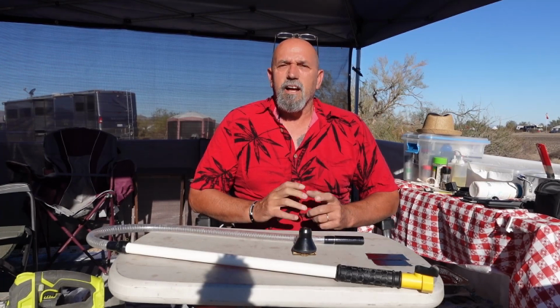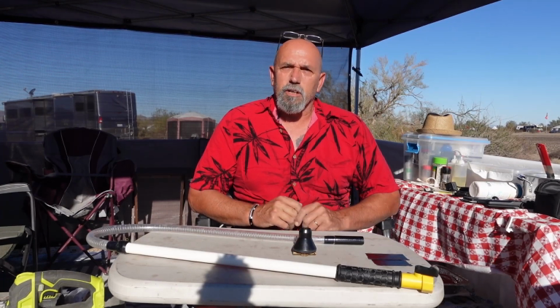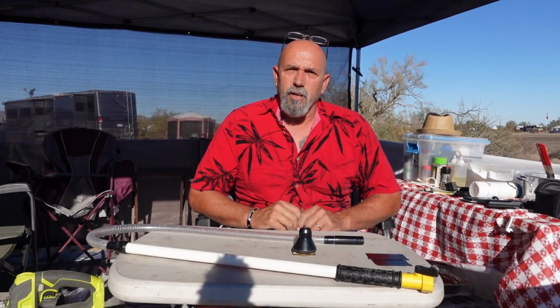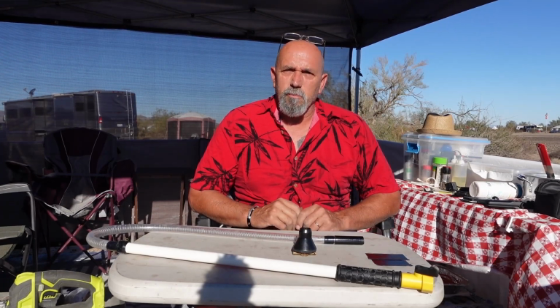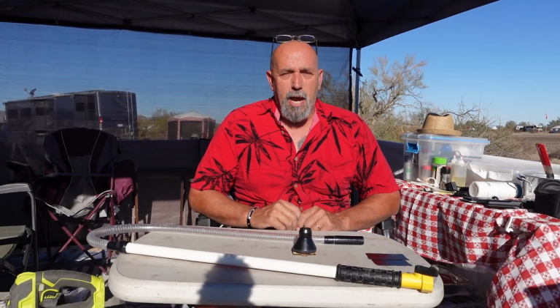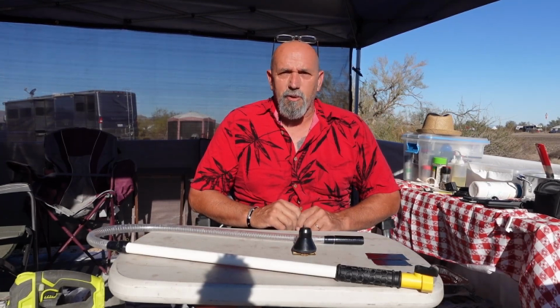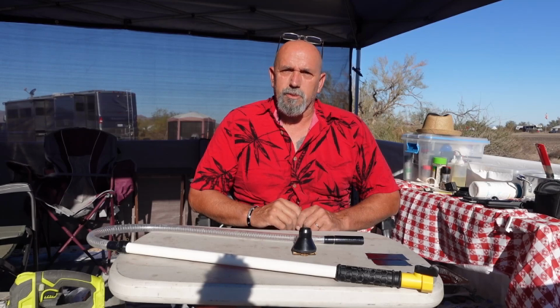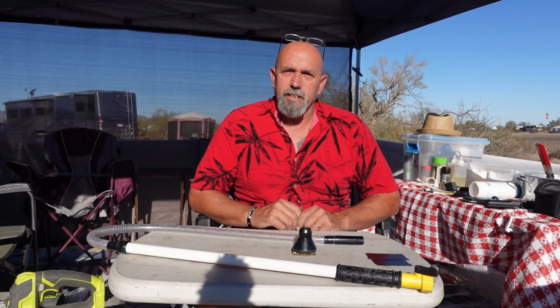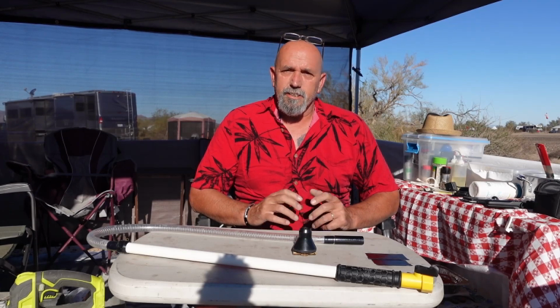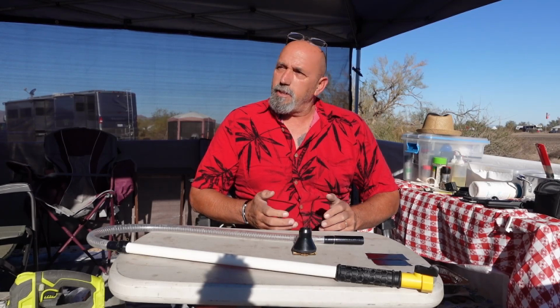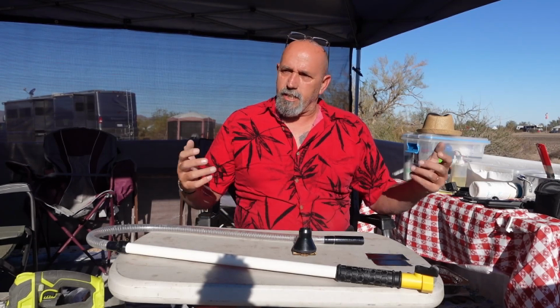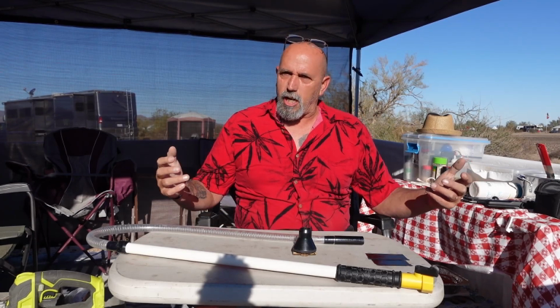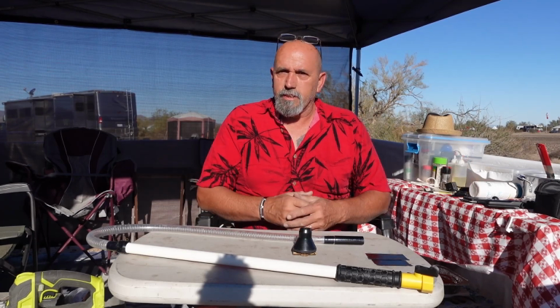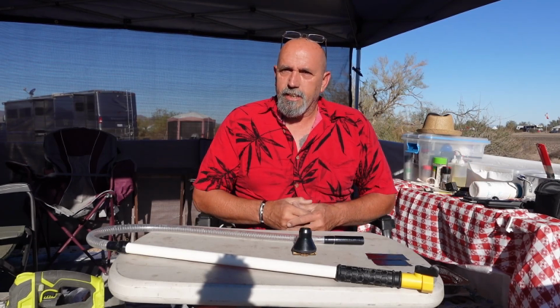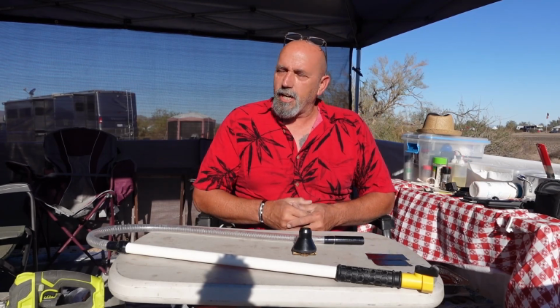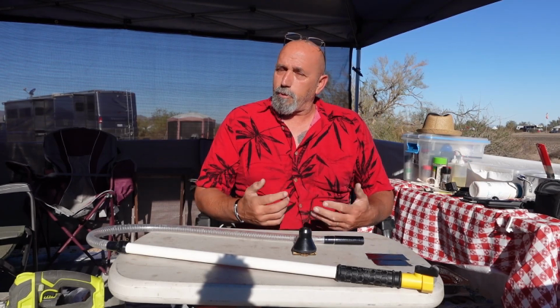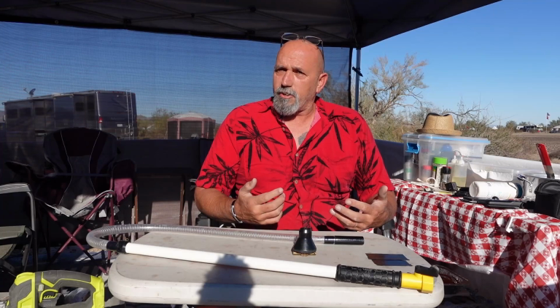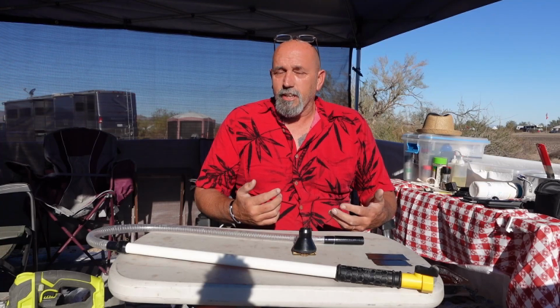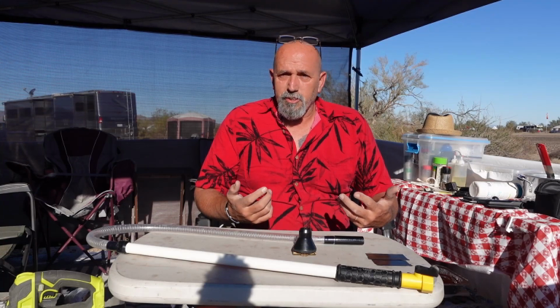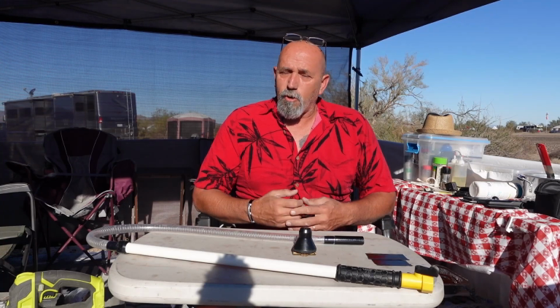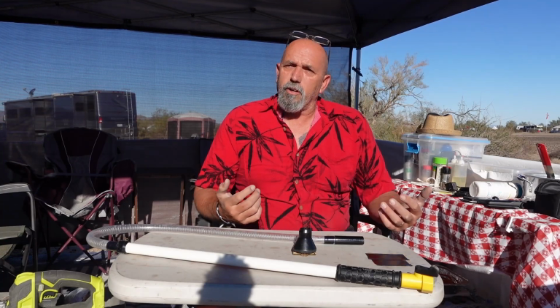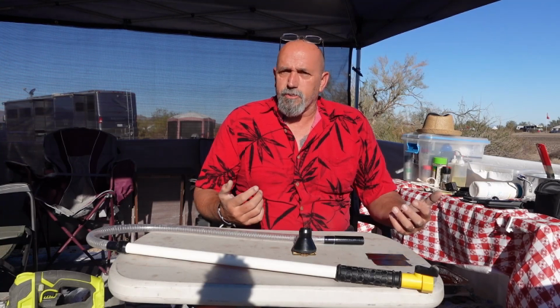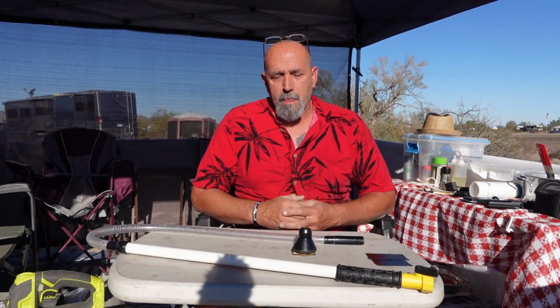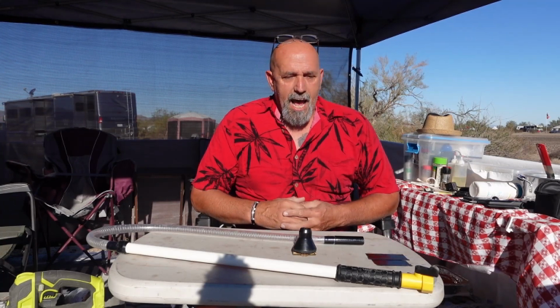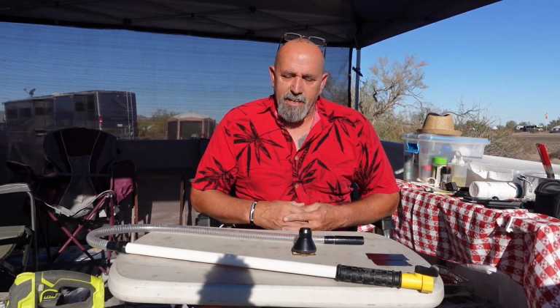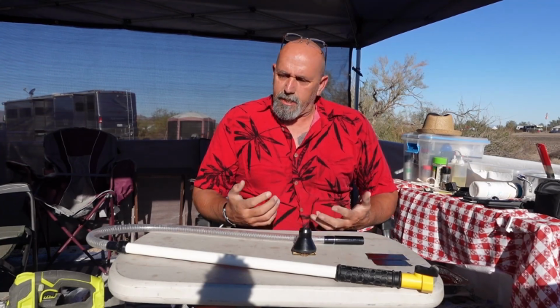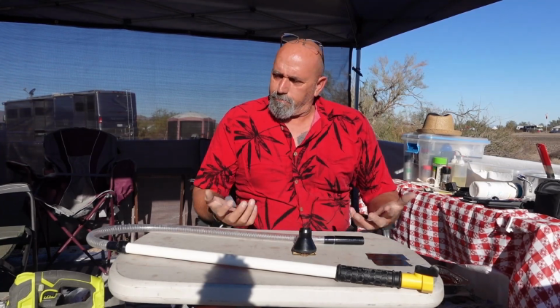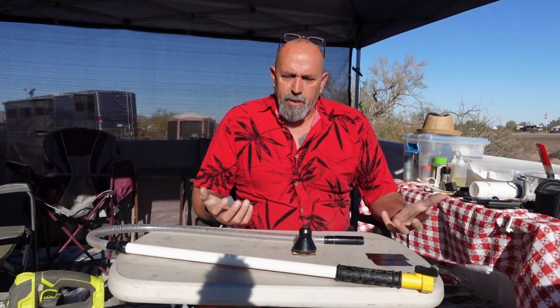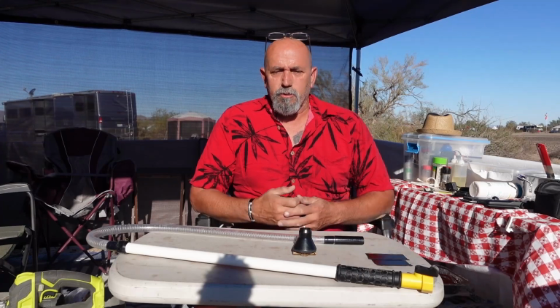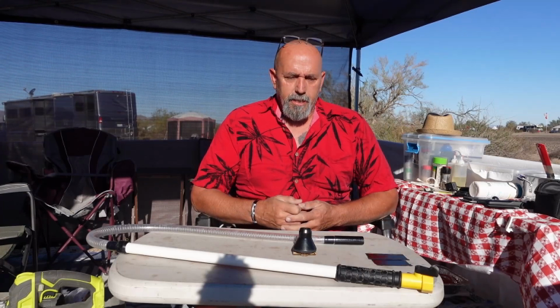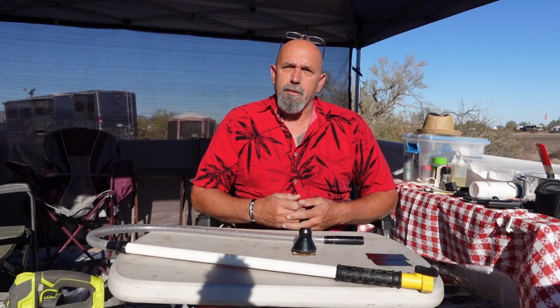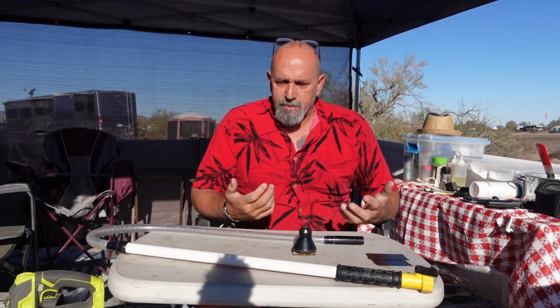Hey, welcome to DIY RV and Home Campers Life. My name is Greg. Today I'm in my shop here at La Posa South, Quartzsite, Arizona, where we are wintering, and I've got a repair to do on a black tank wand.